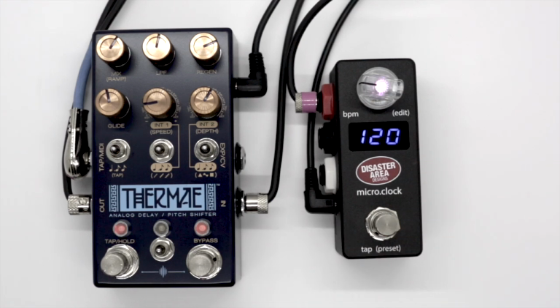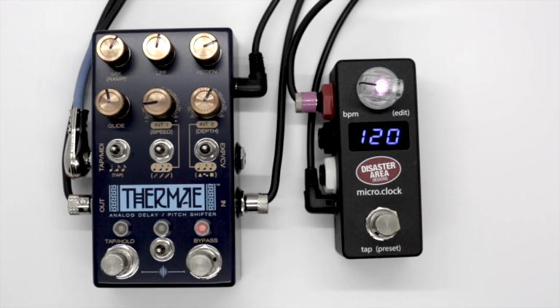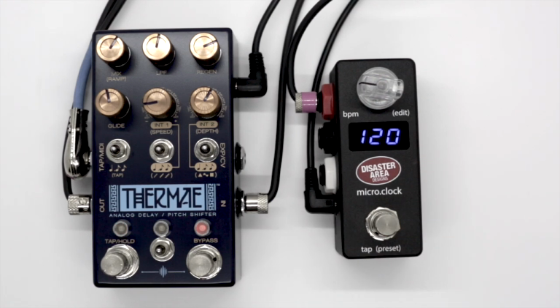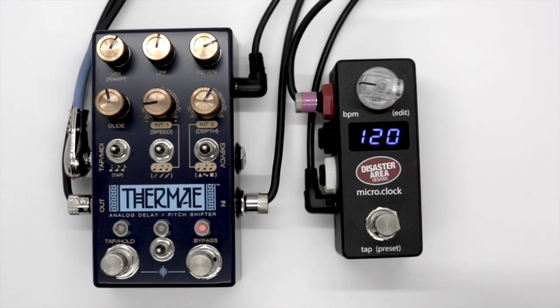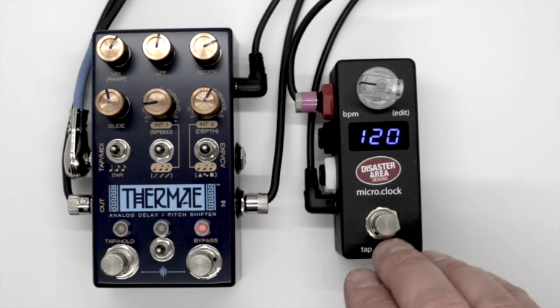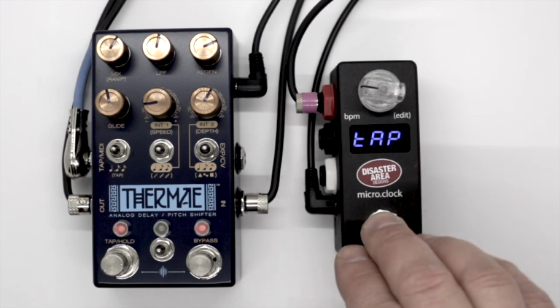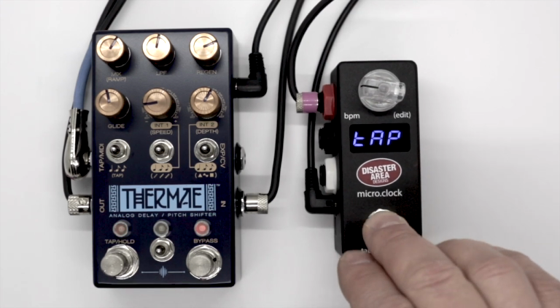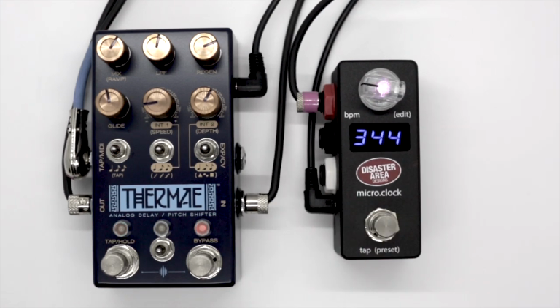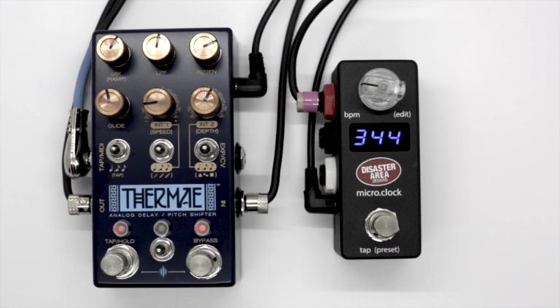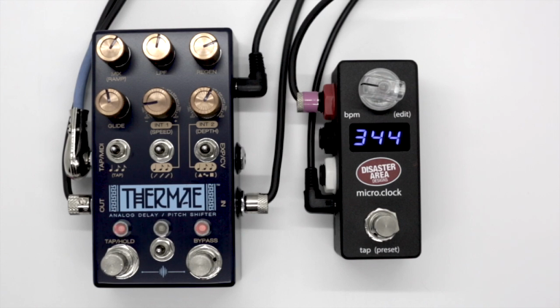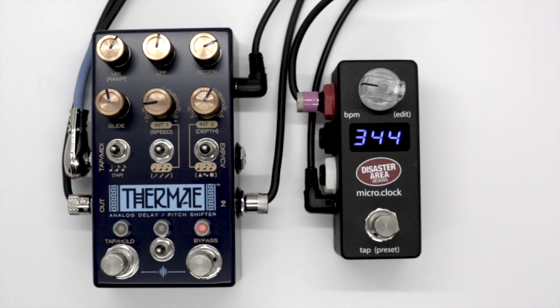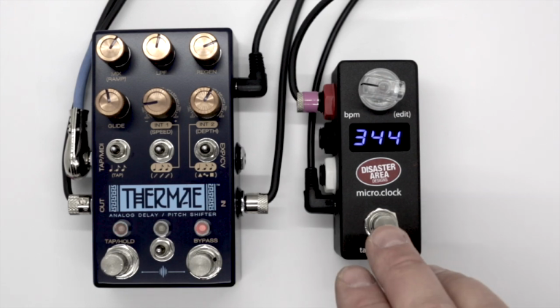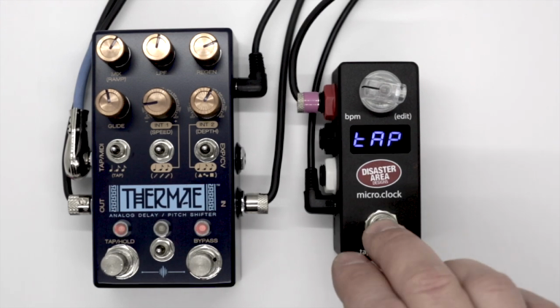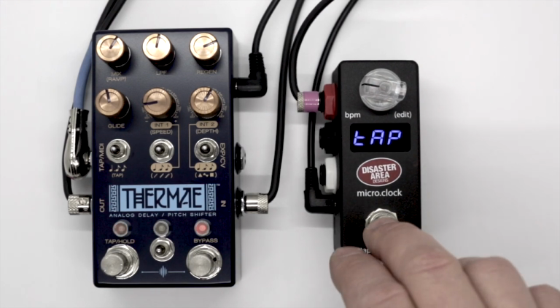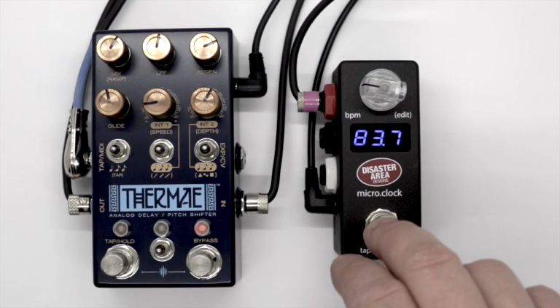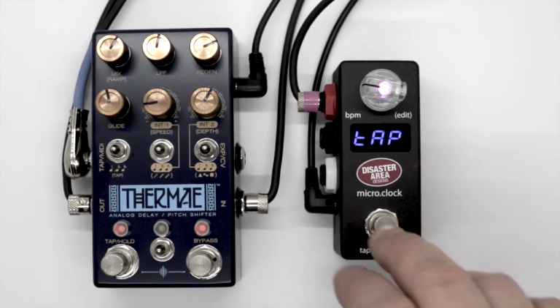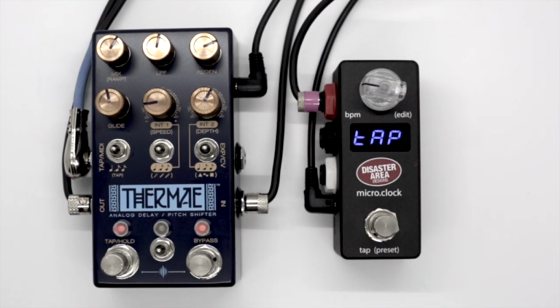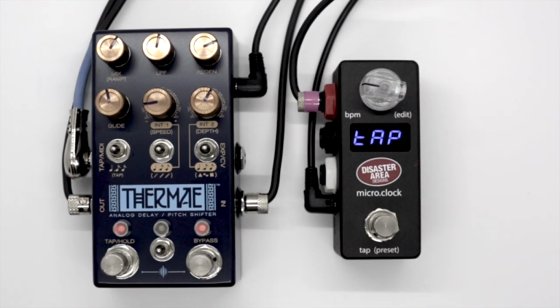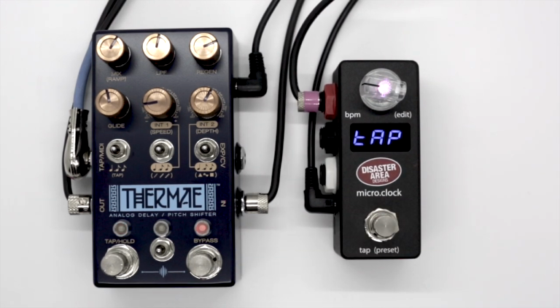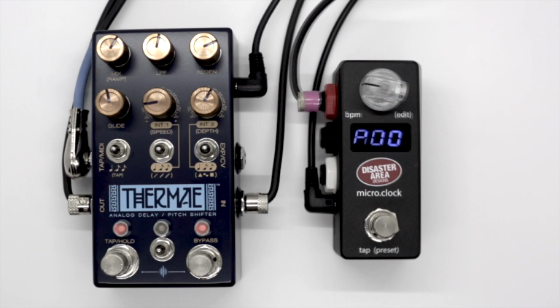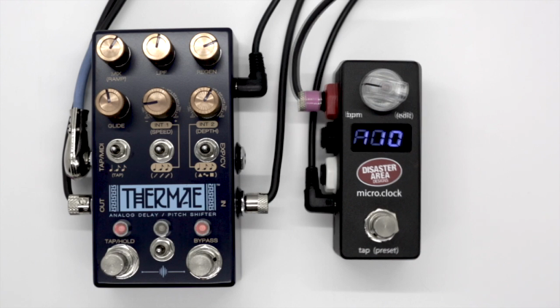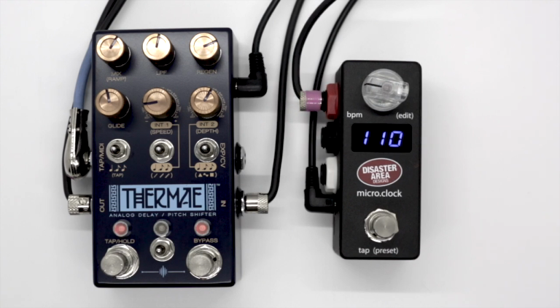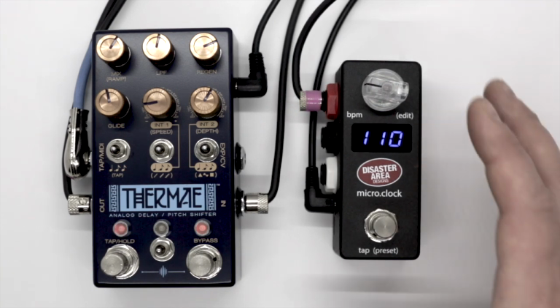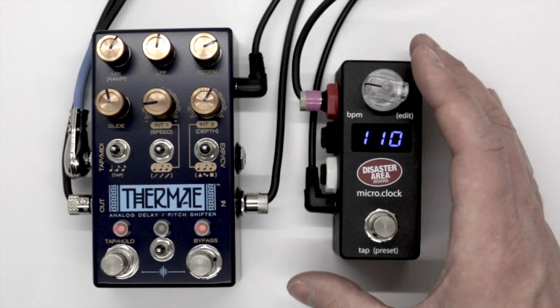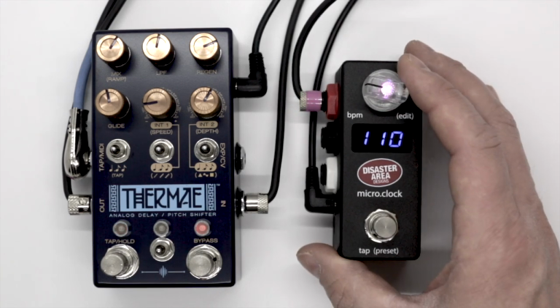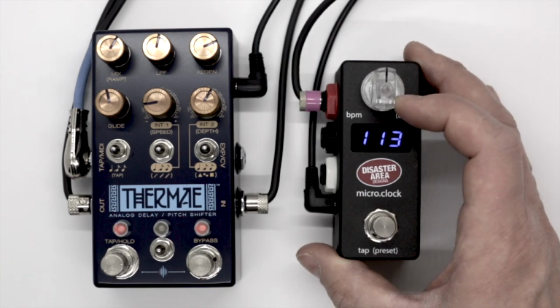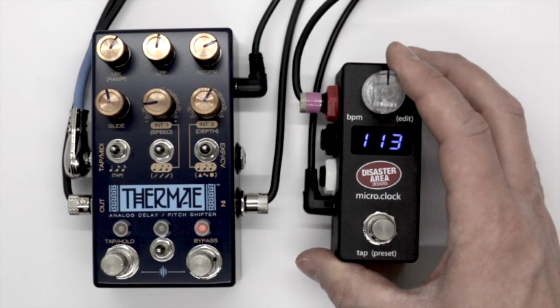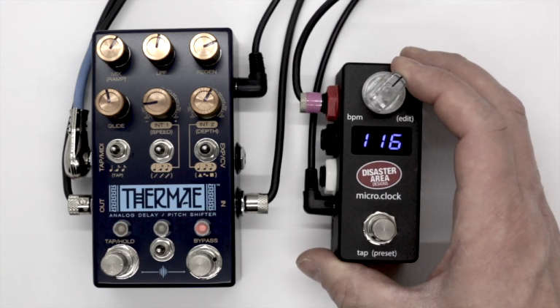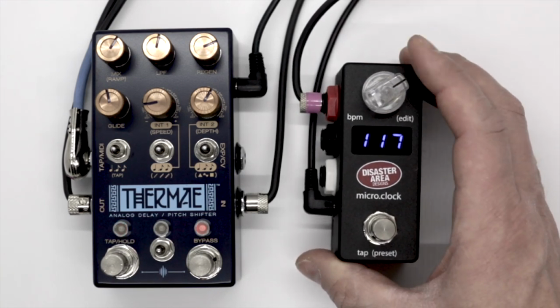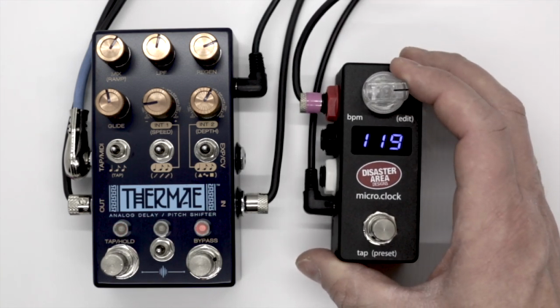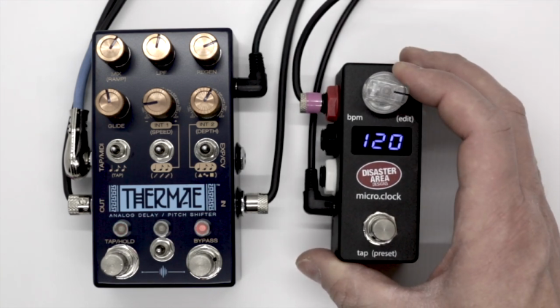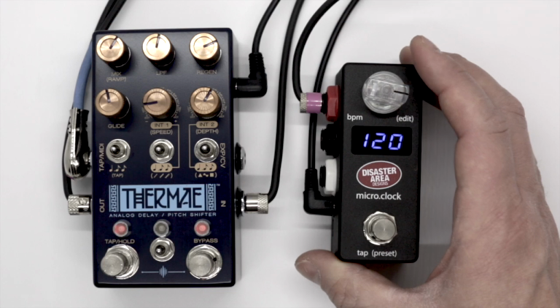Entering the clock rate is as simple as tapping just like a tap tempo. Or you can always turn the dial to get the desired clock rate.